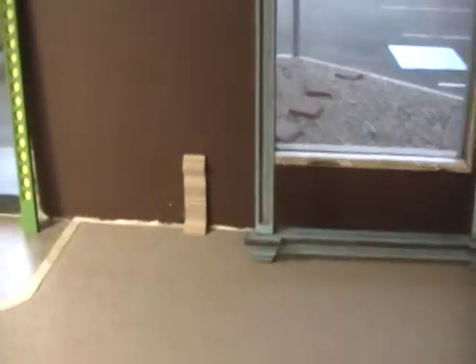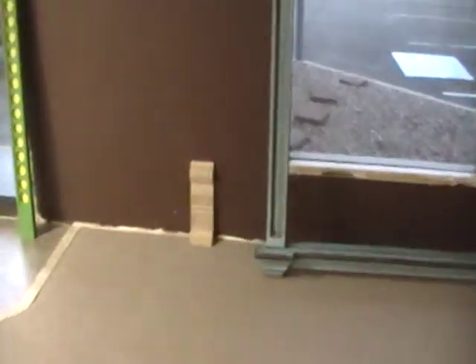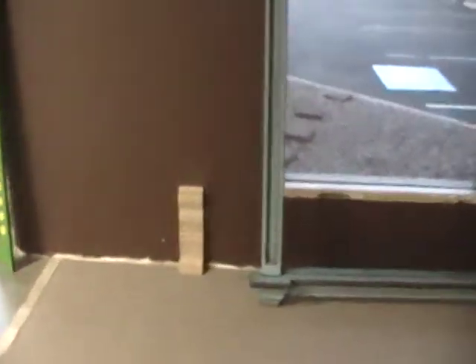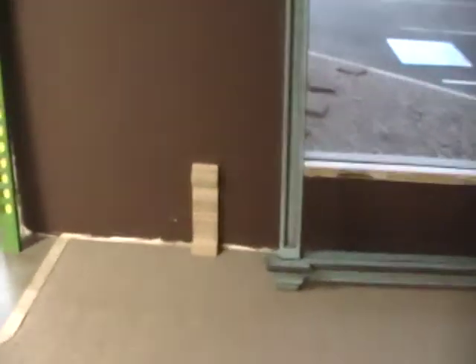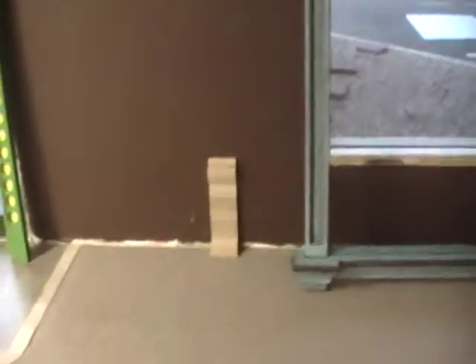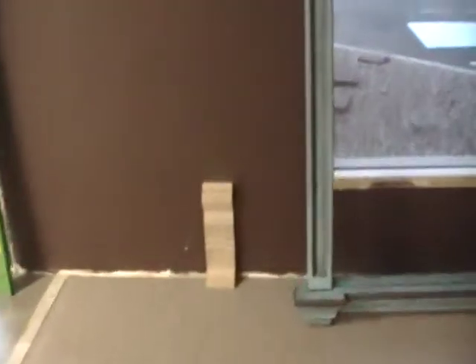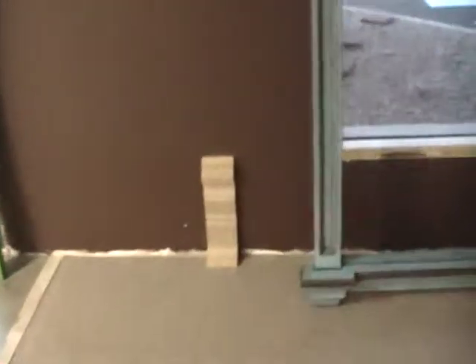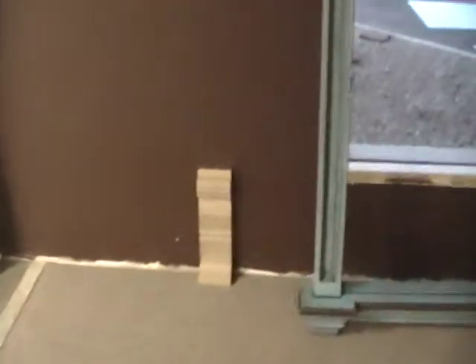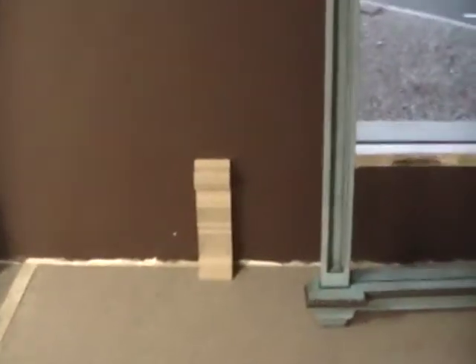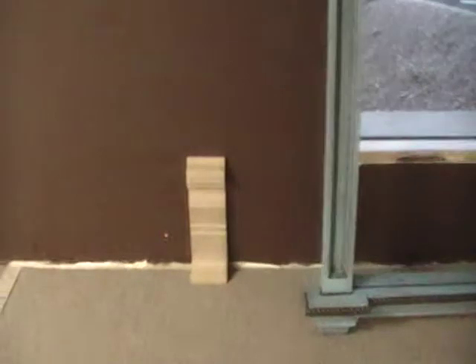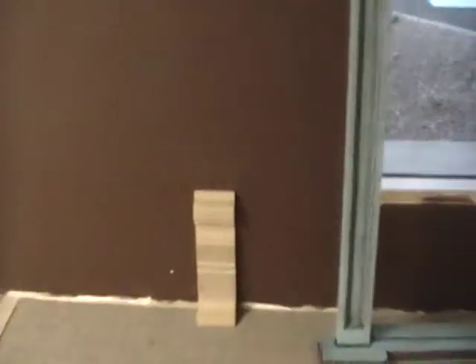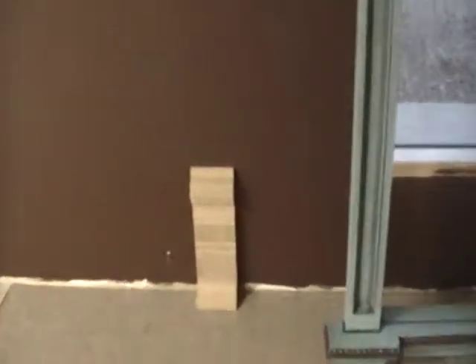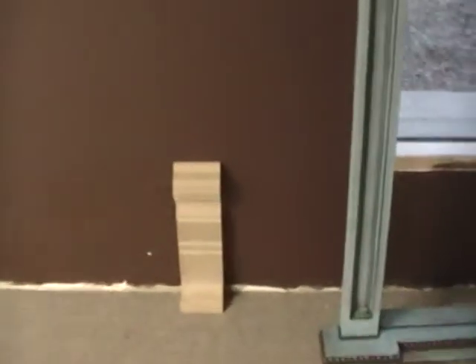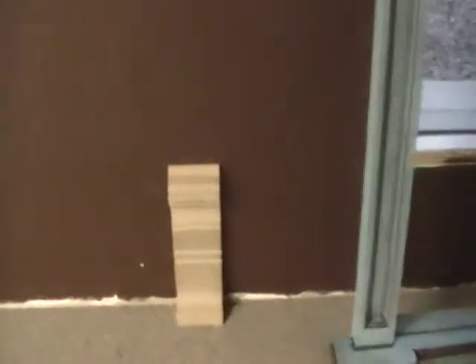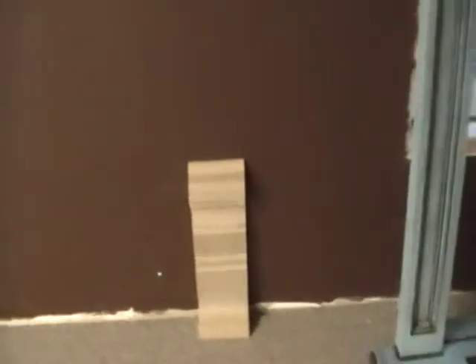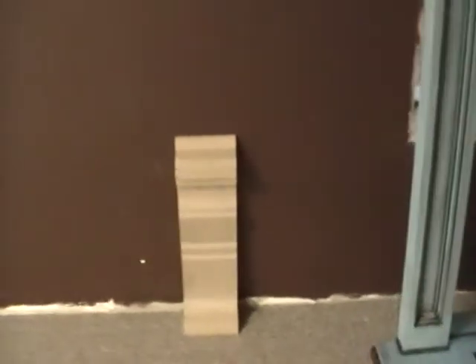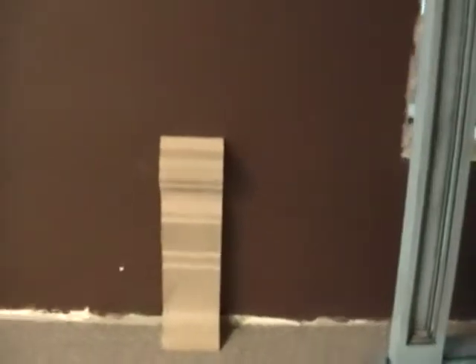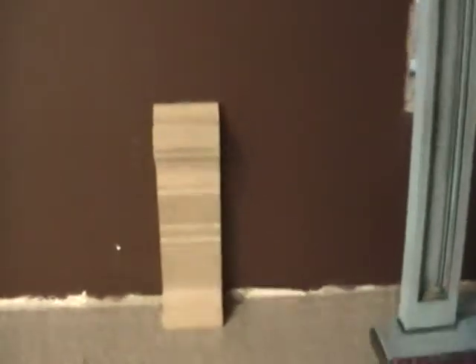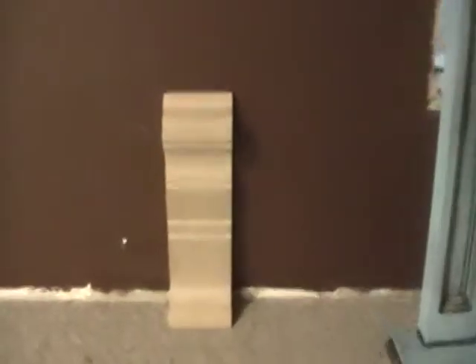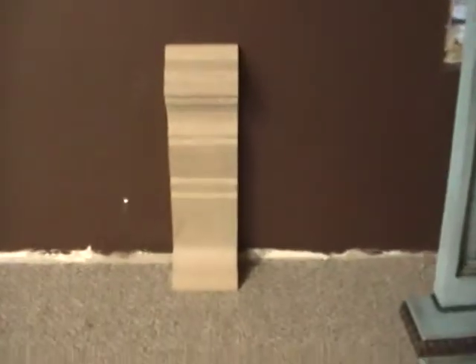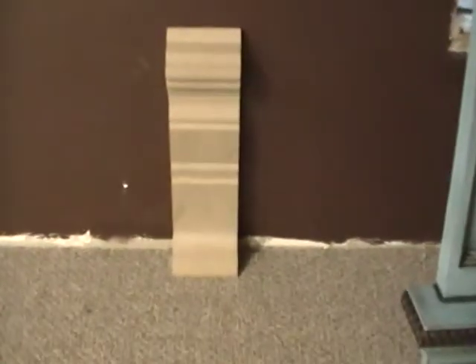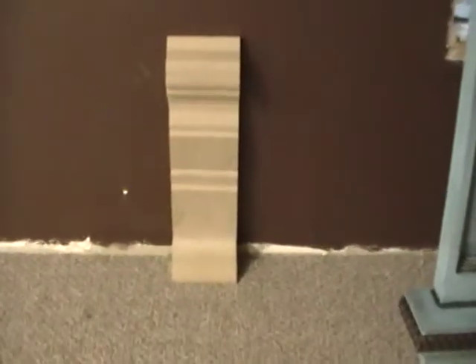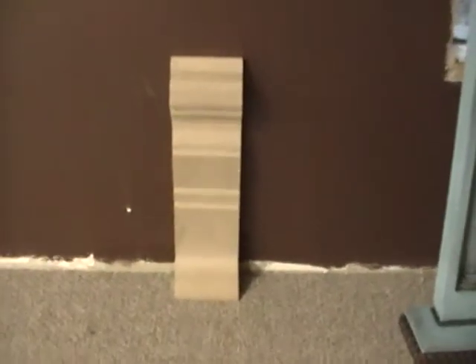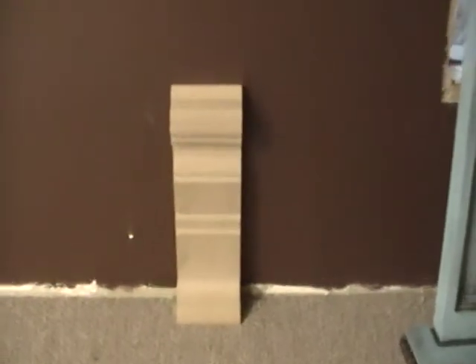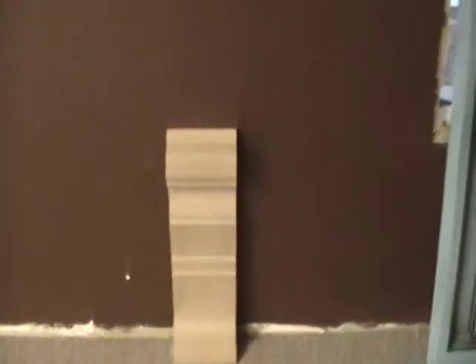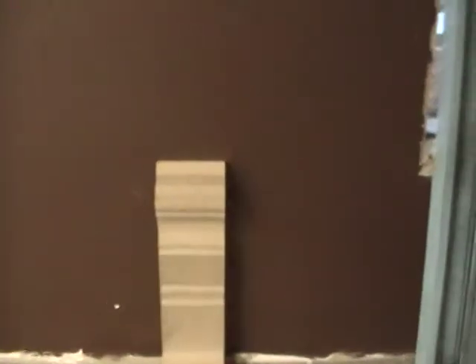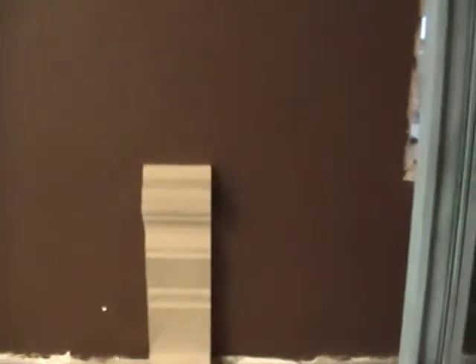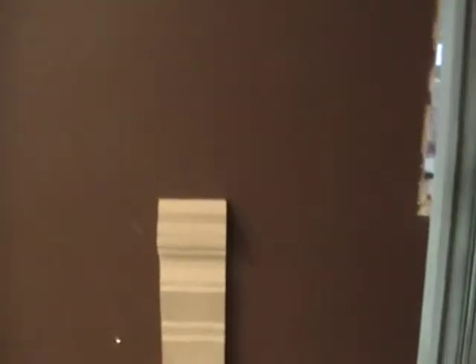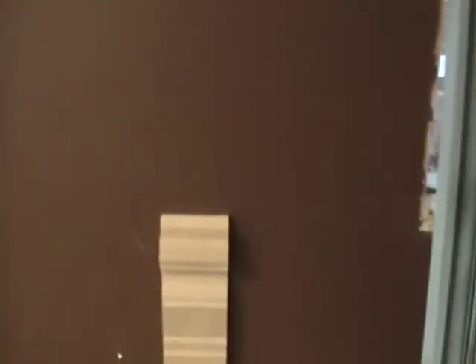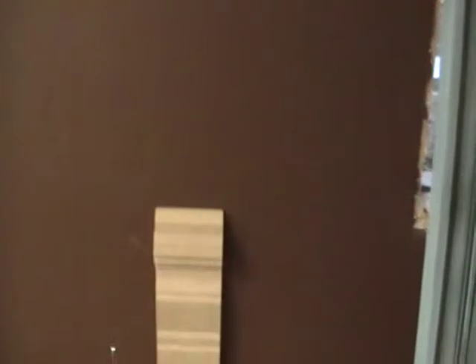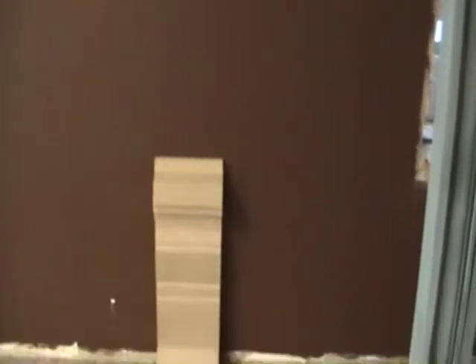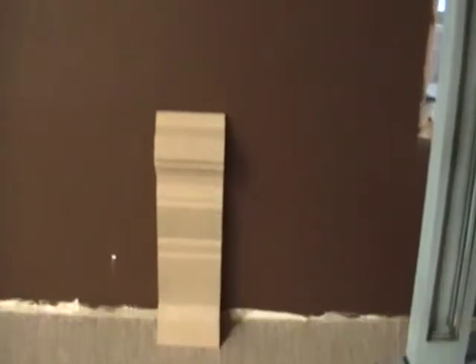This is a baseboard that I did a while back. We're going to be making some samples — this is about 18 inches tall.